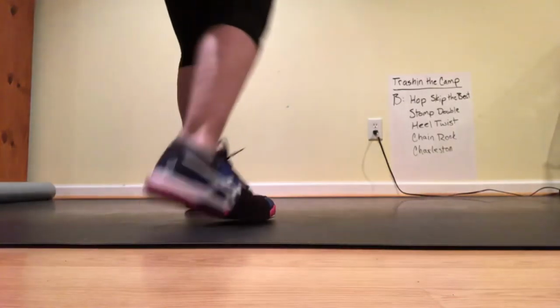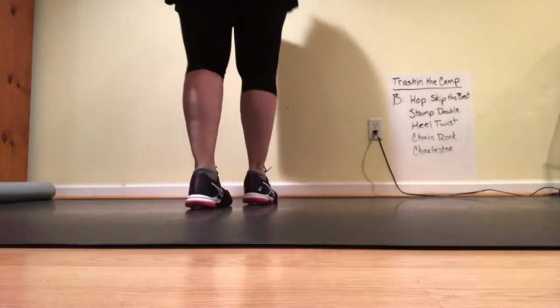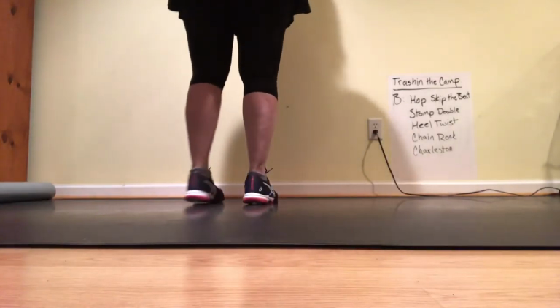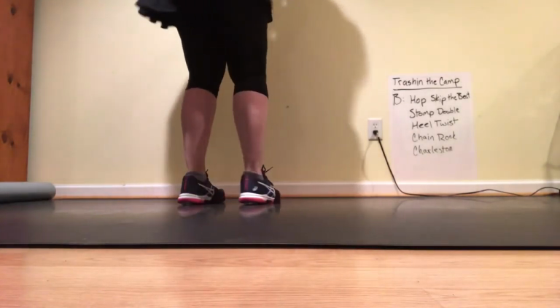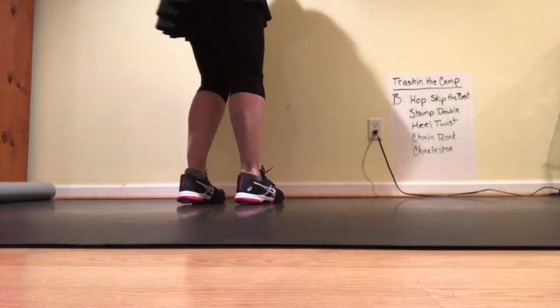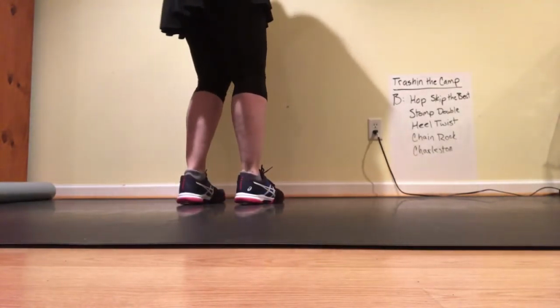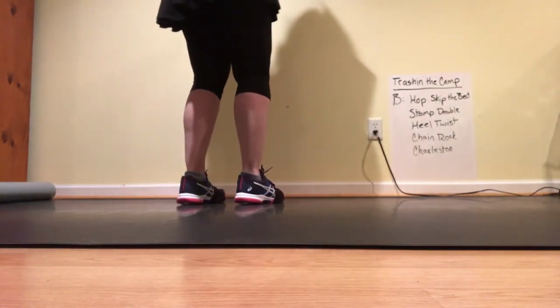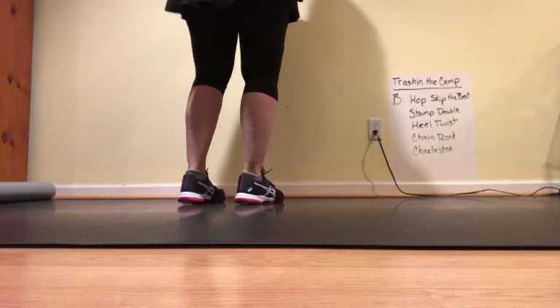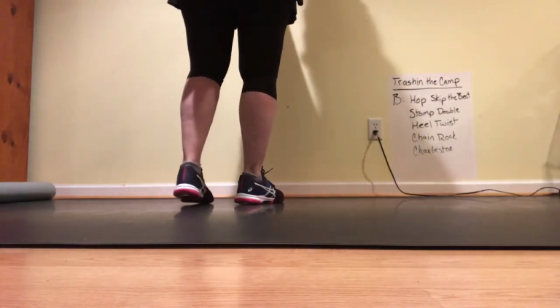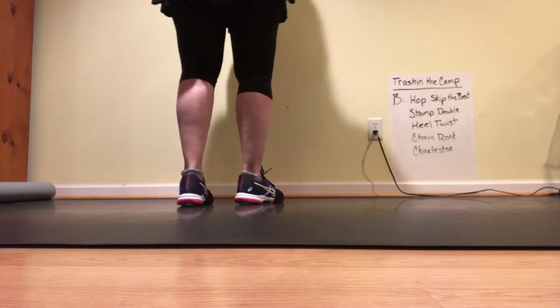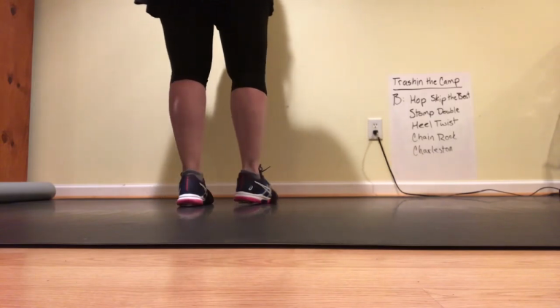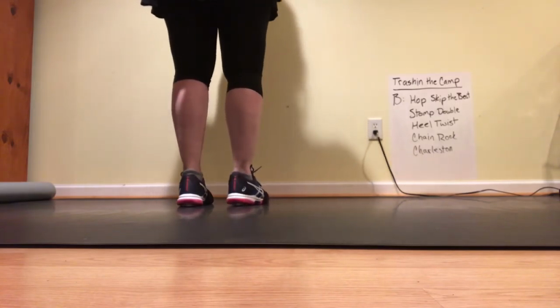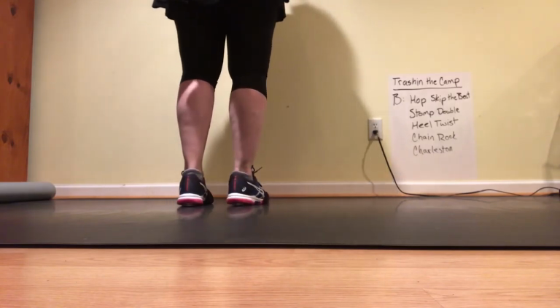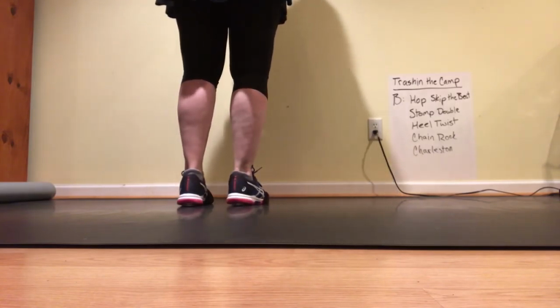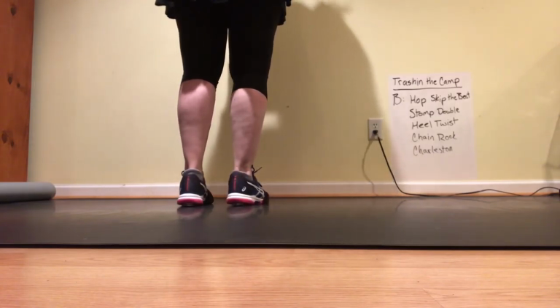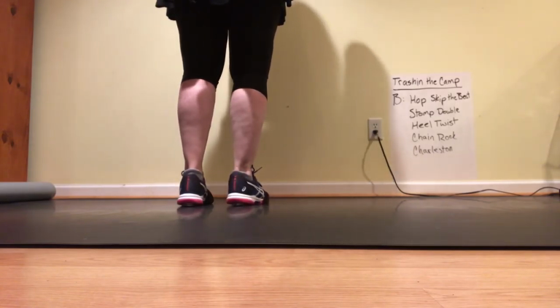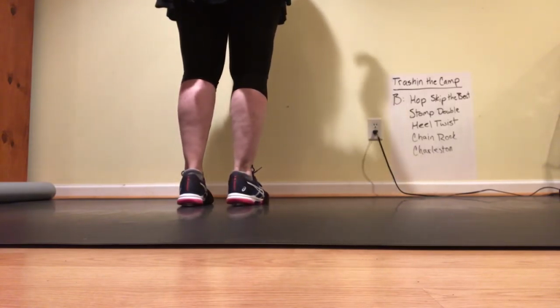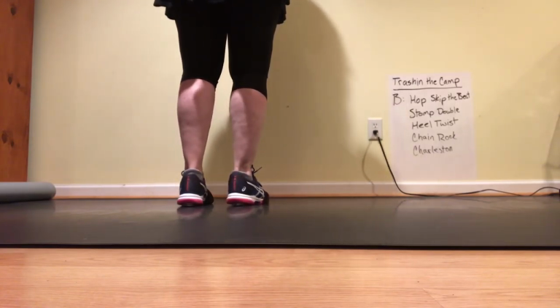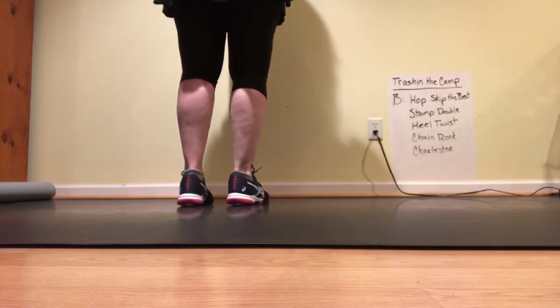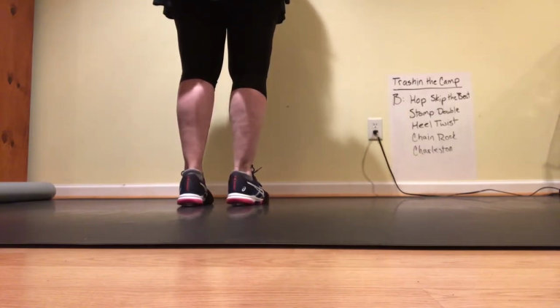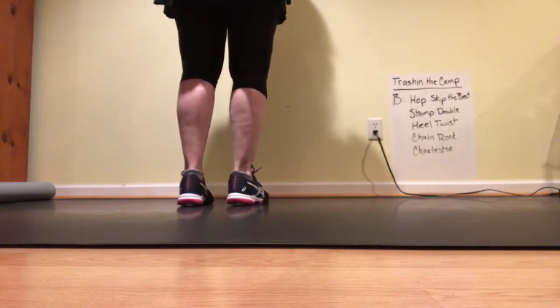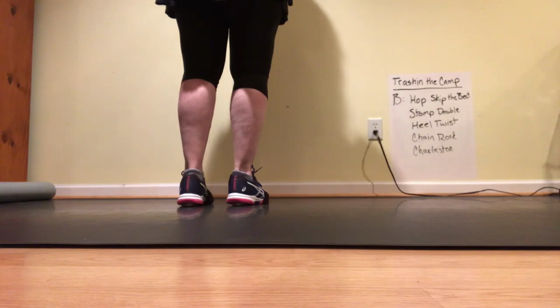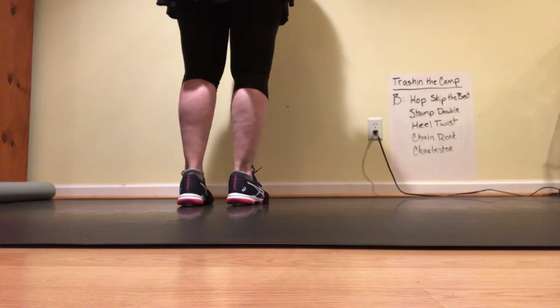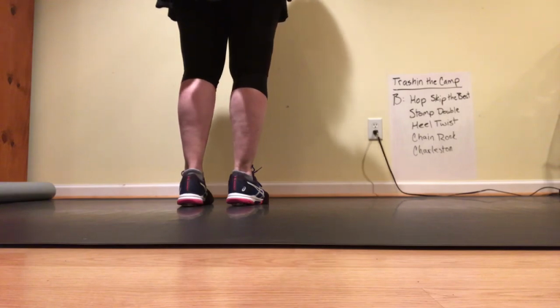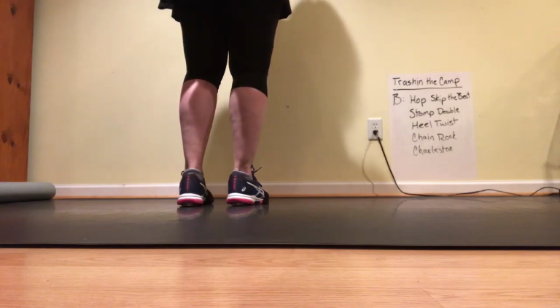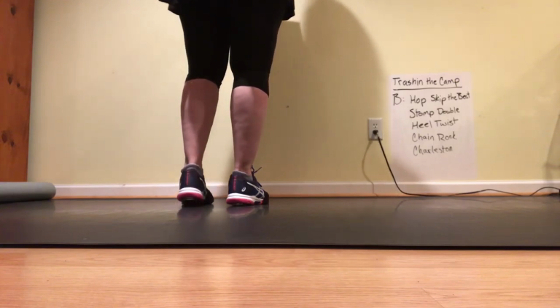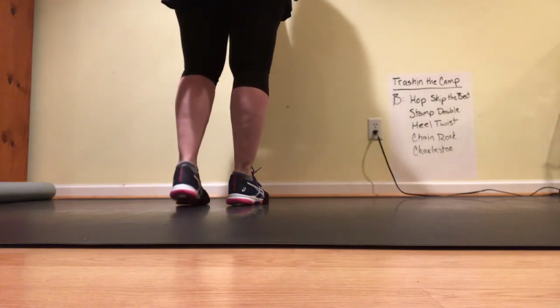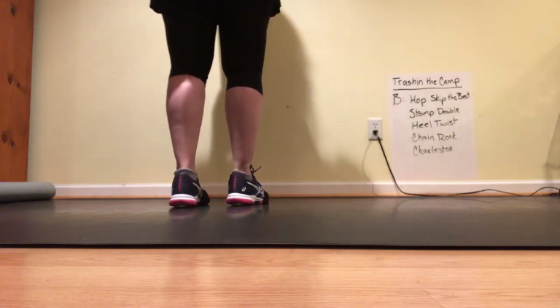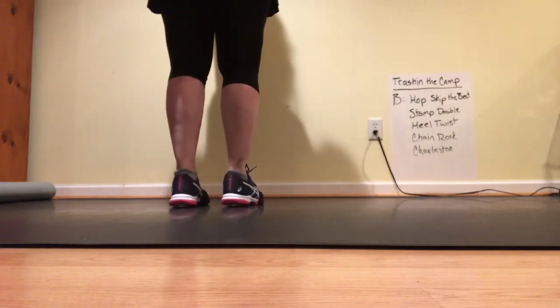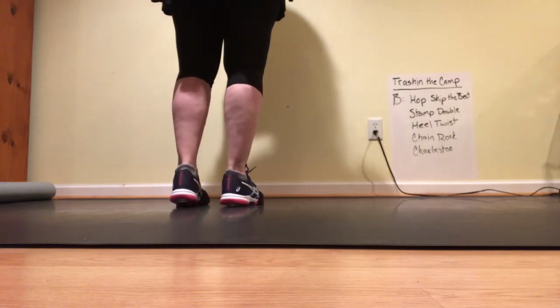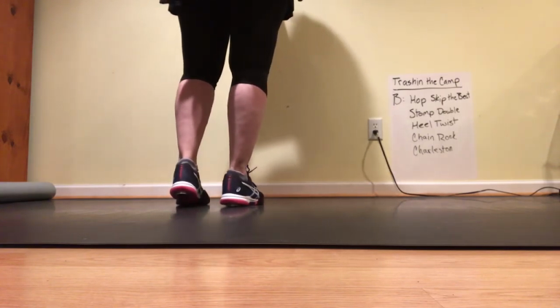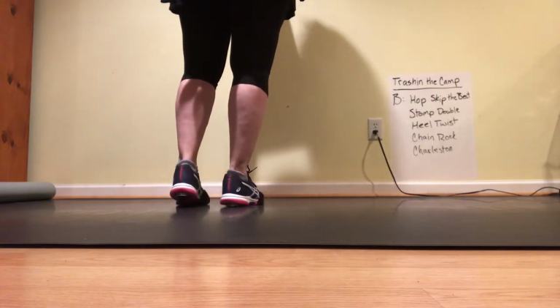Trash in the Camp, Part B. We're going to run through the steps — no music. Starts on your left foot: two singles, two hops. There's a breakdown of the steps in another video. So get your left foot free.